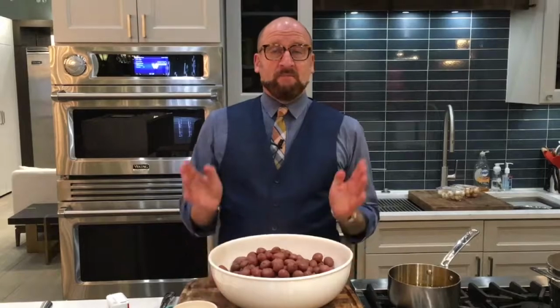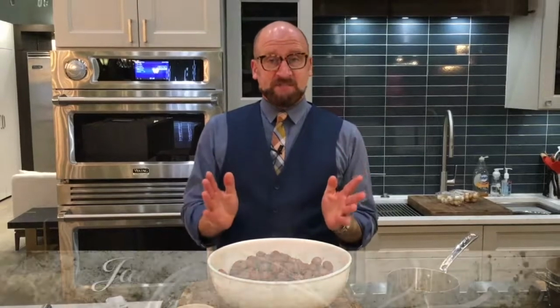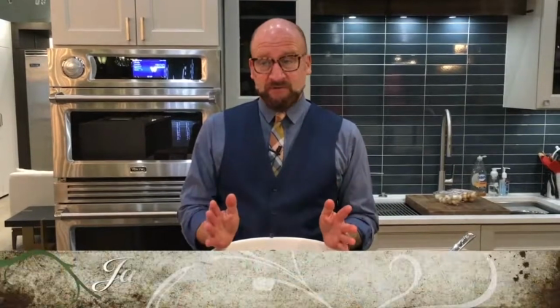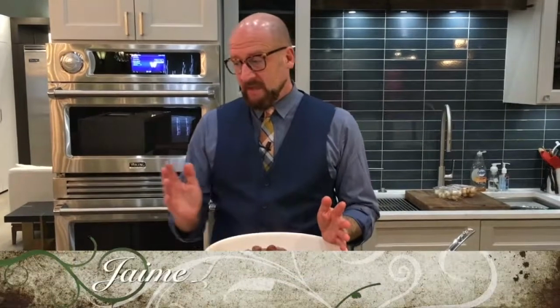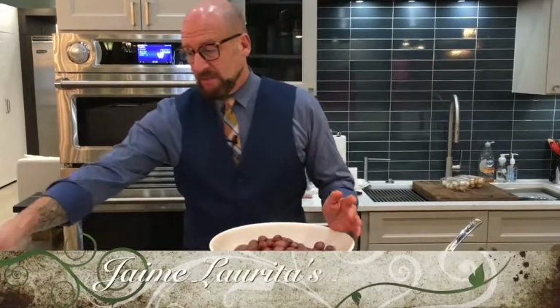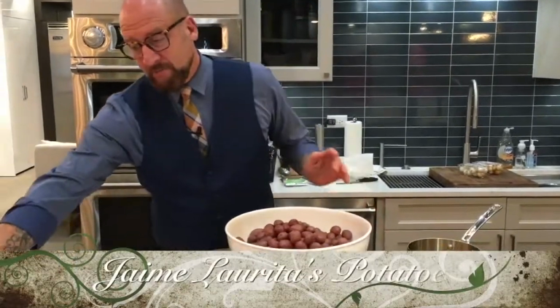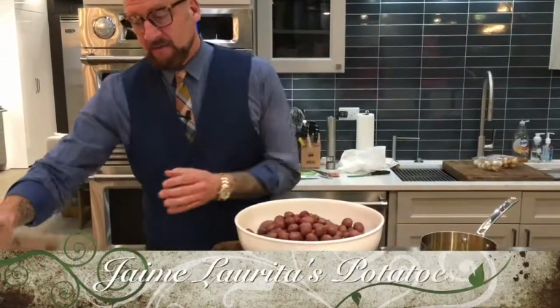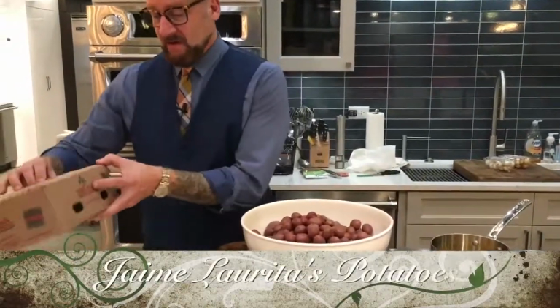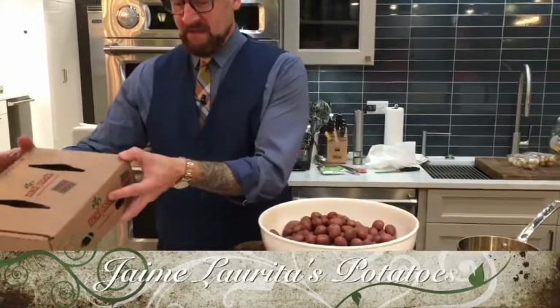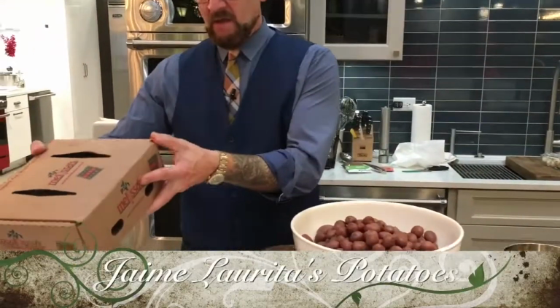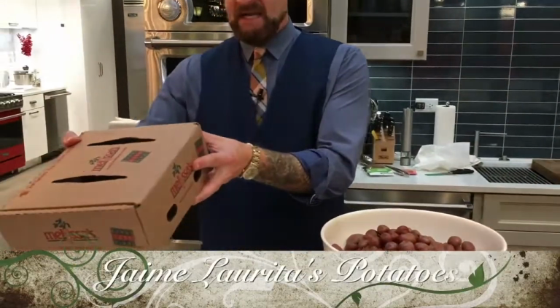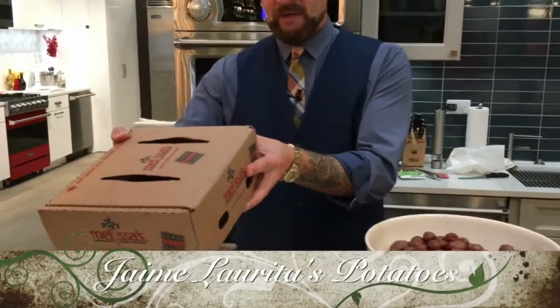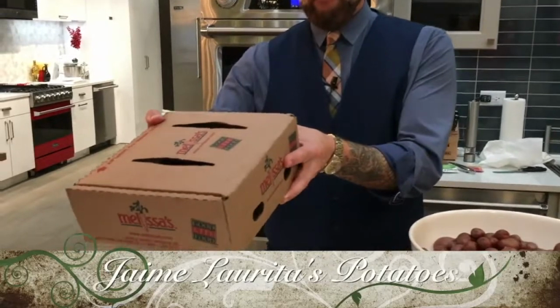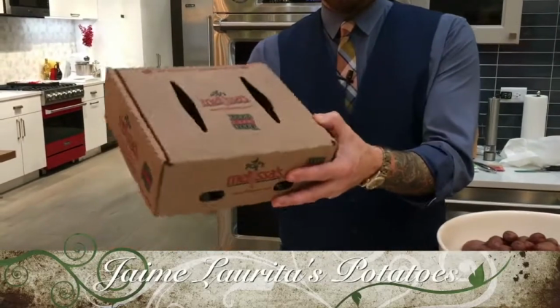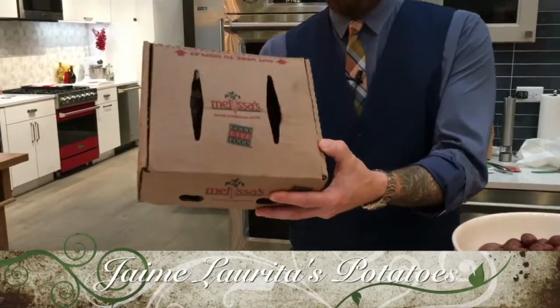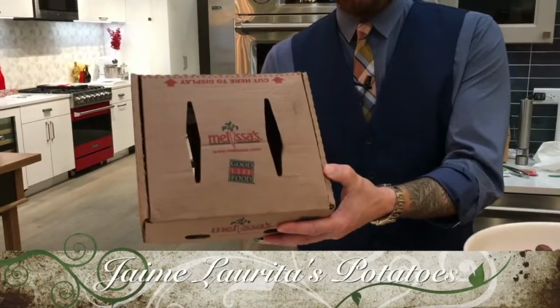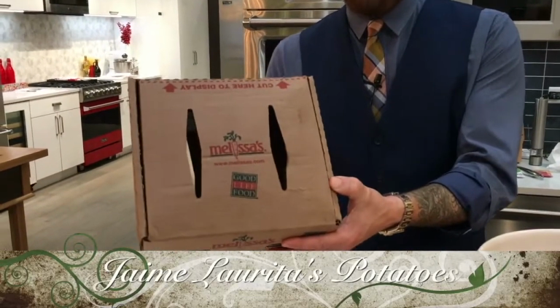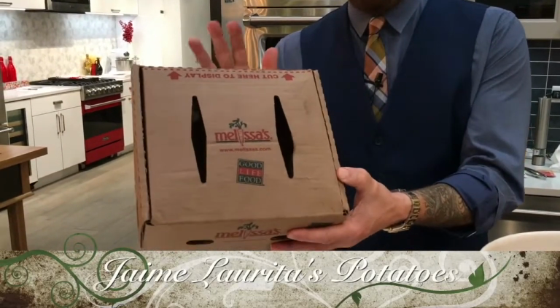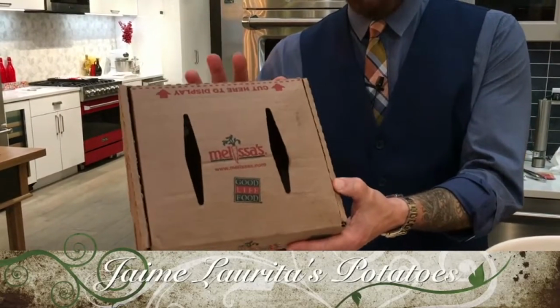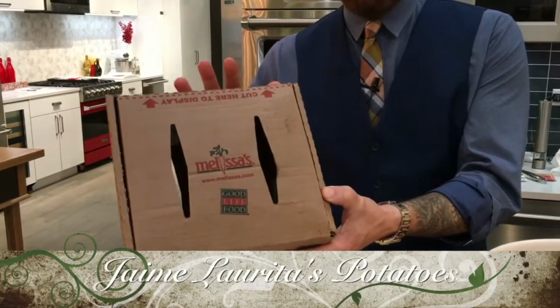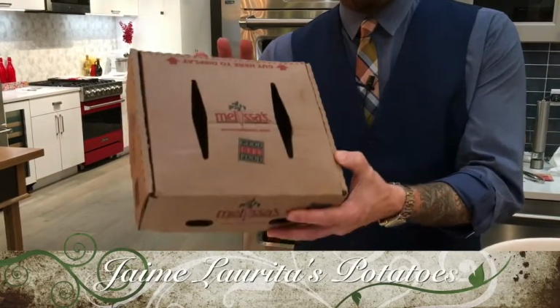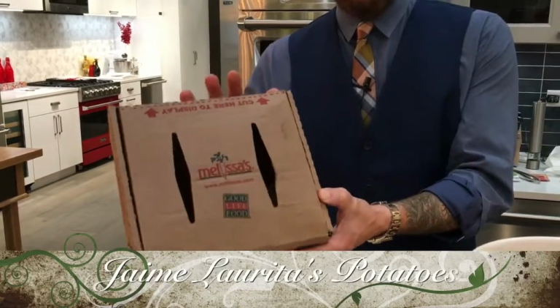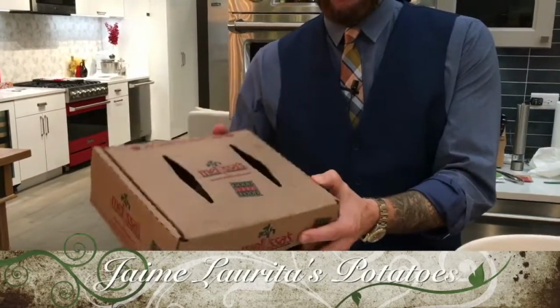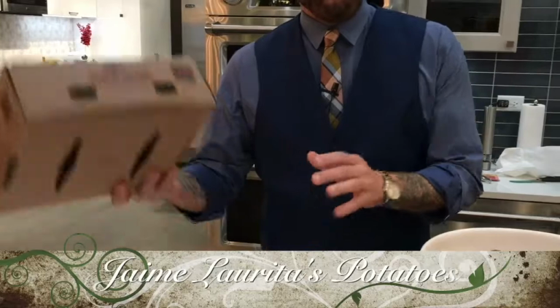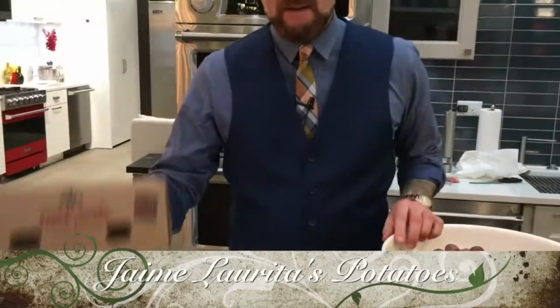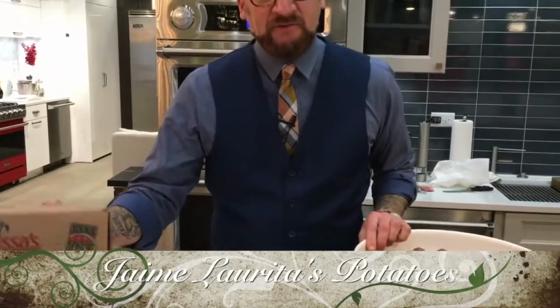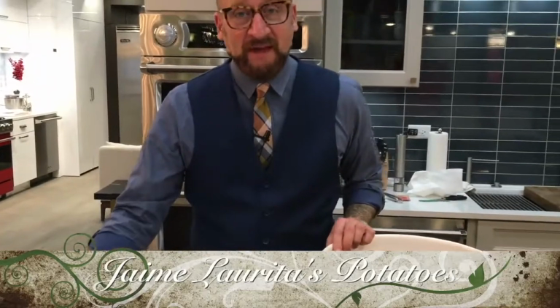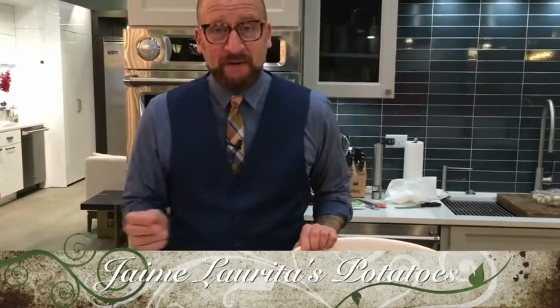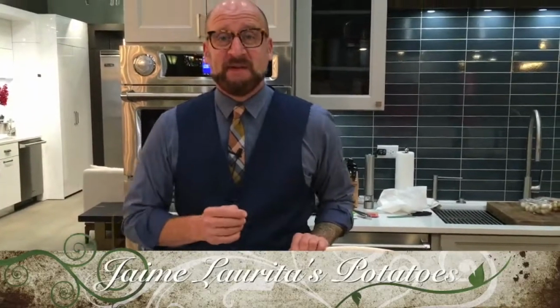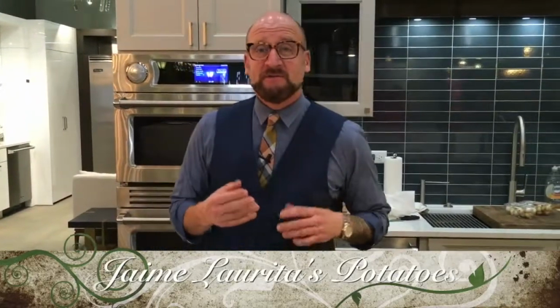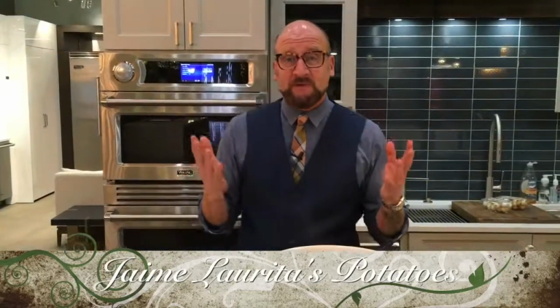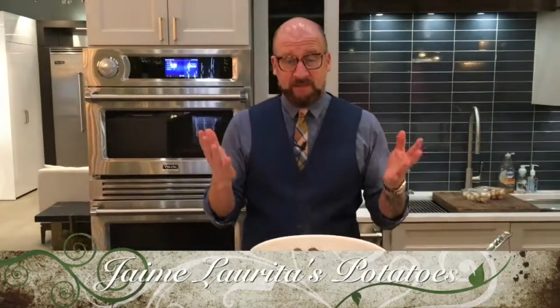Melissa's Produce sent me three pounds of these Potato Peewee Ruby Gold Creamers. These potatoes are the perfect potatoes to use for mashed potatoes. Why does everybody stress out over mashed potatoes? They're so simple to make.